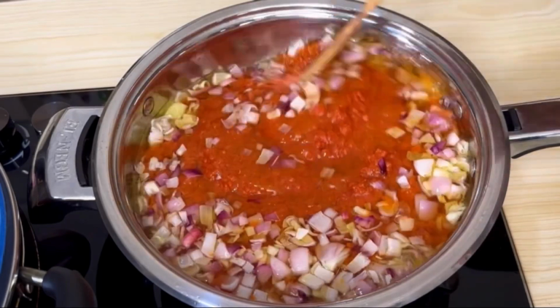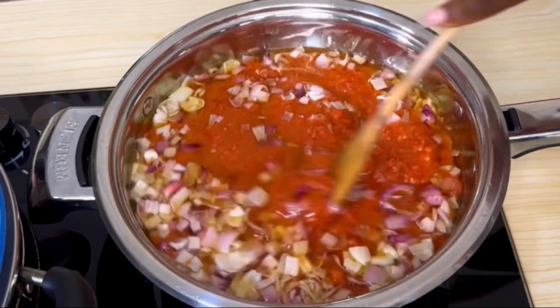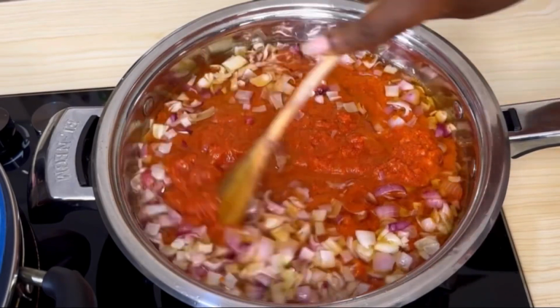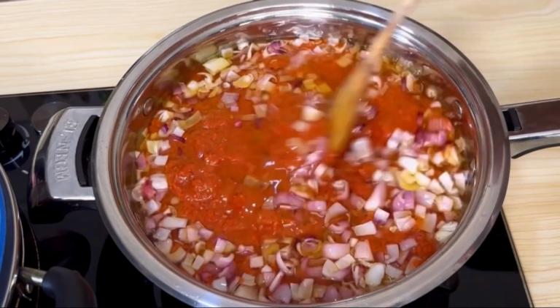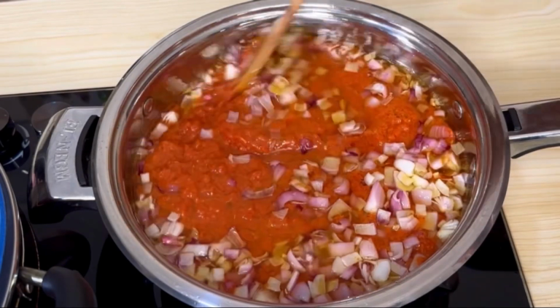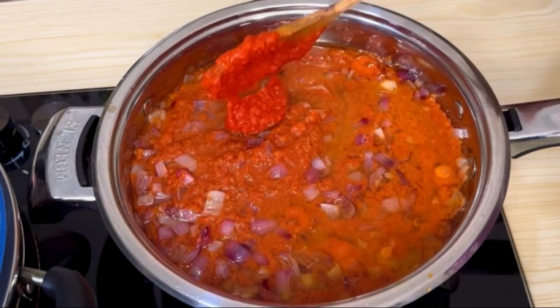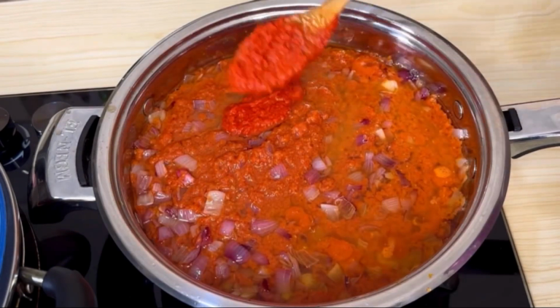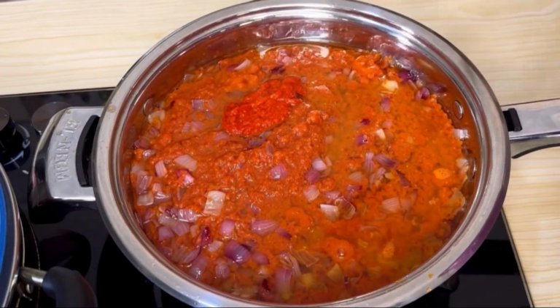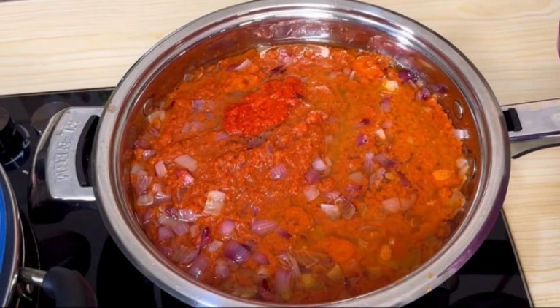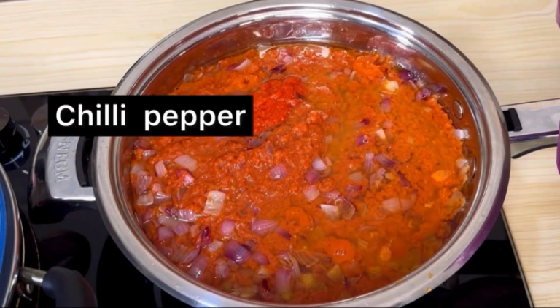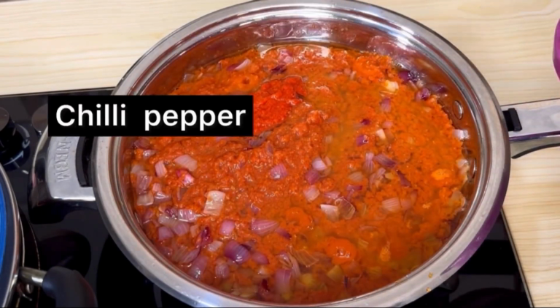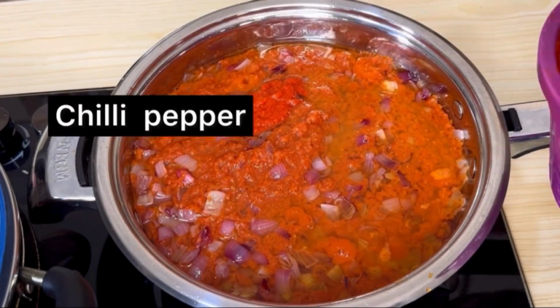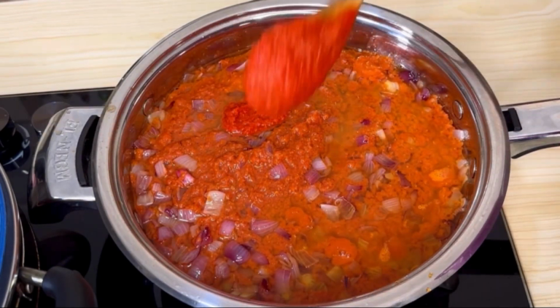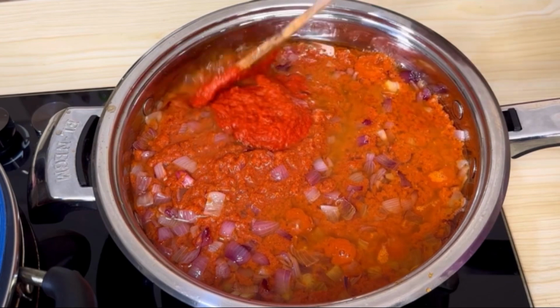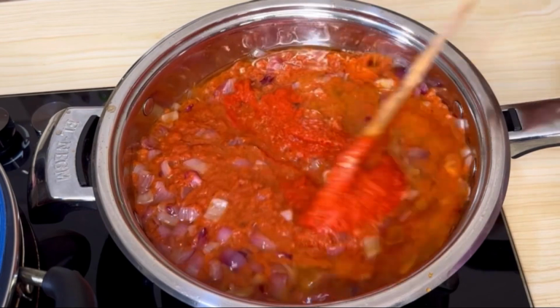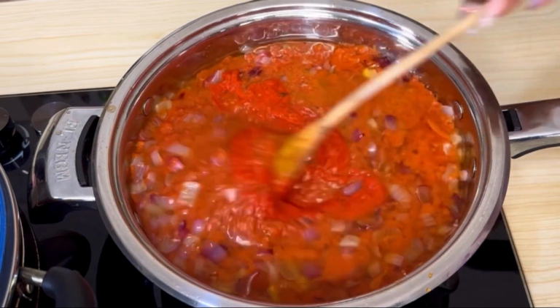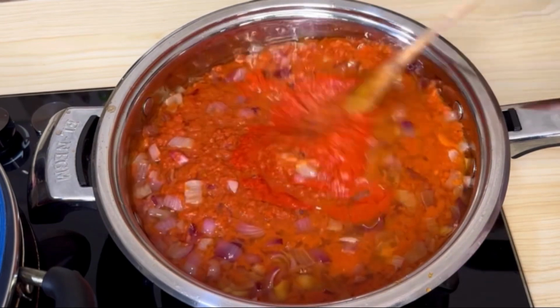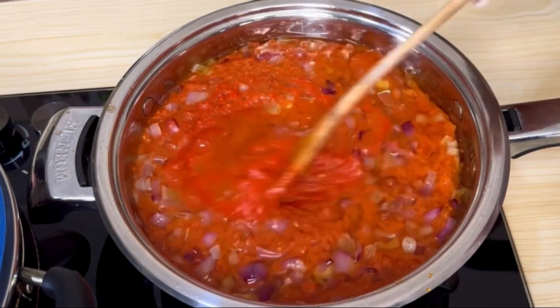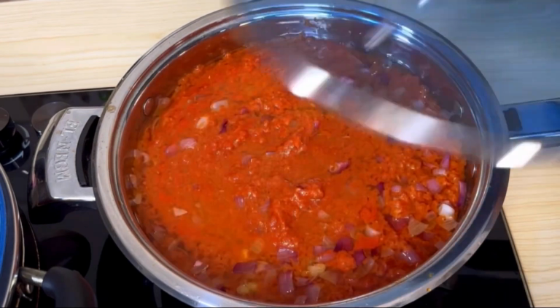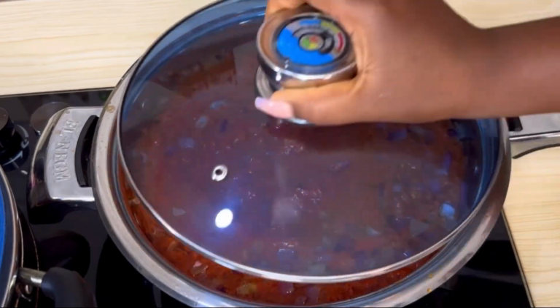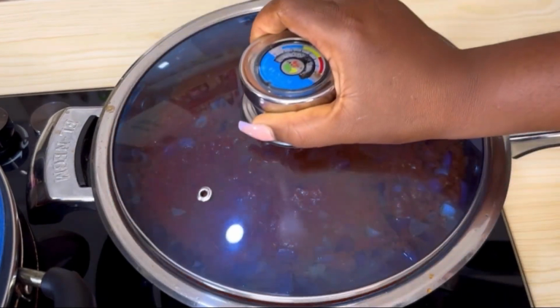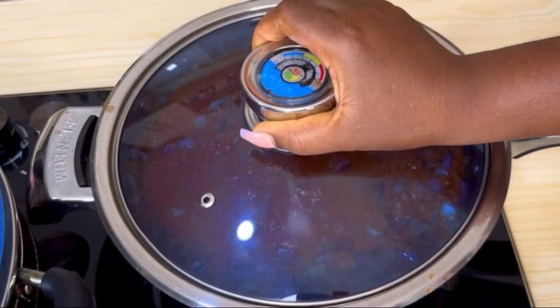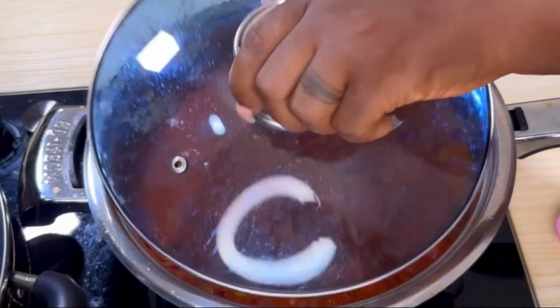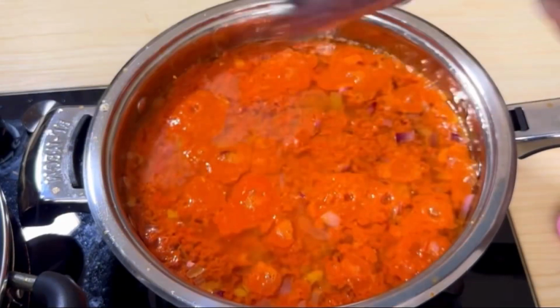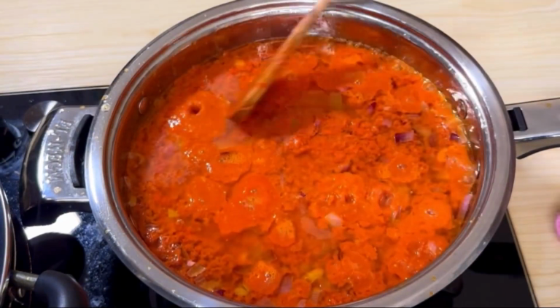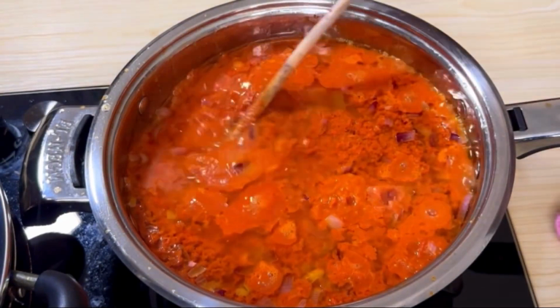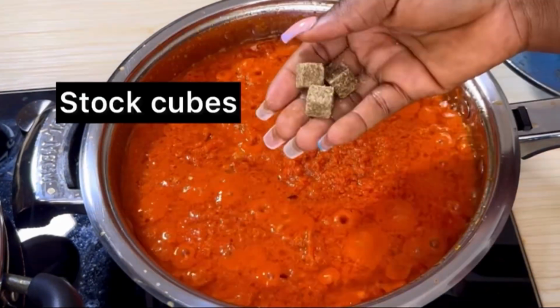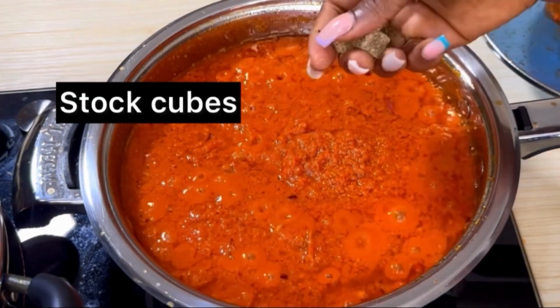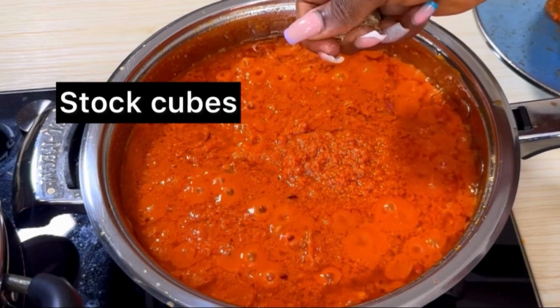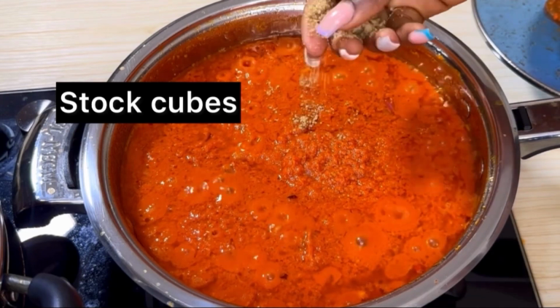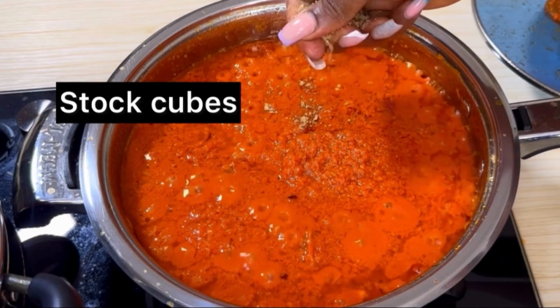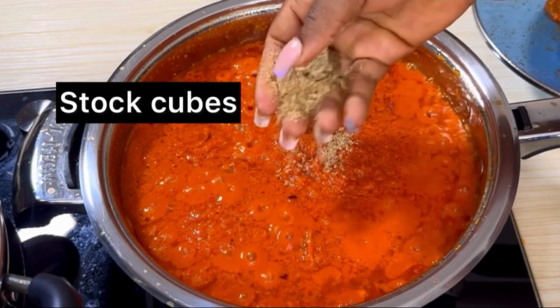Fry for five minutes, then go in with your chili pepper. Stir till combined, cover, and allow this to cook for six to seven minutes until your tomato is almost getting dry.